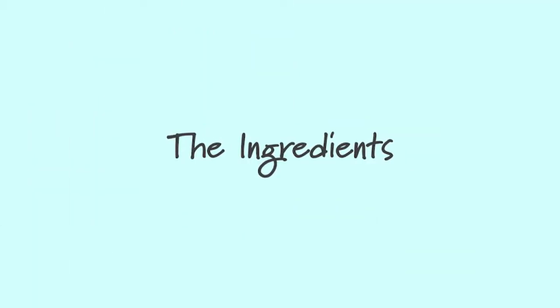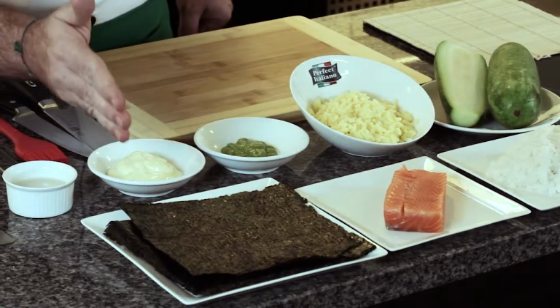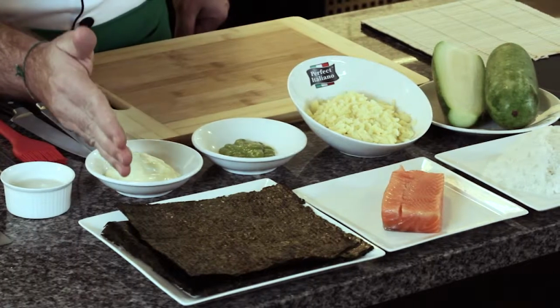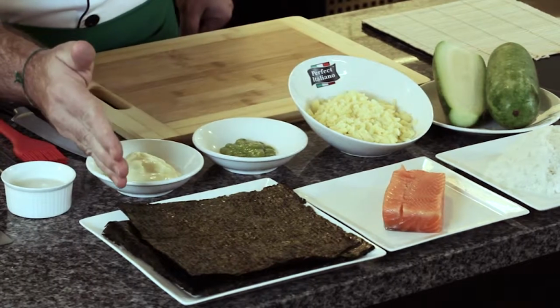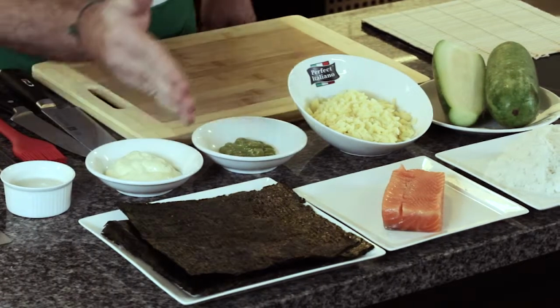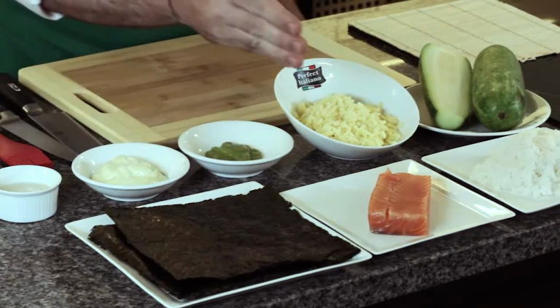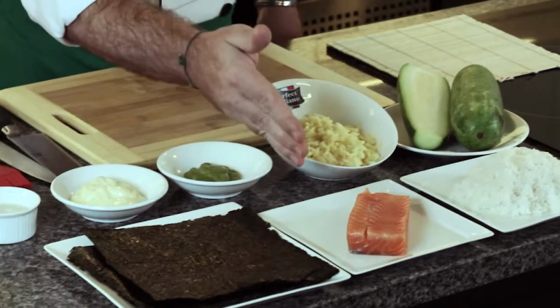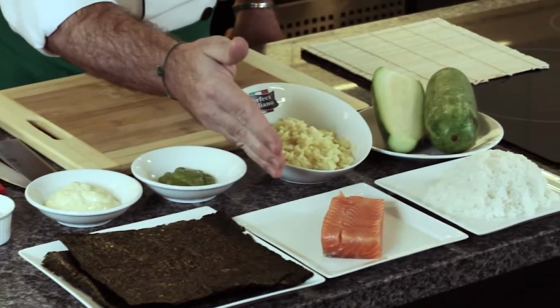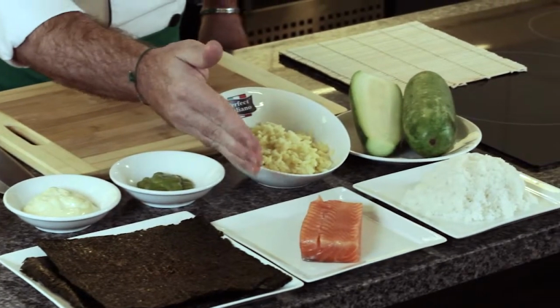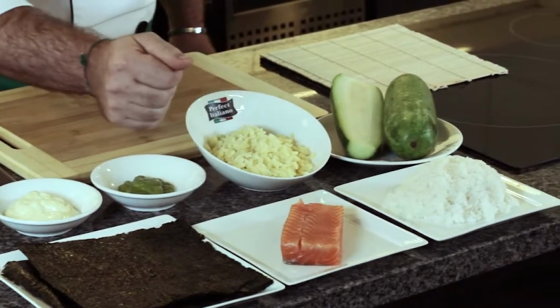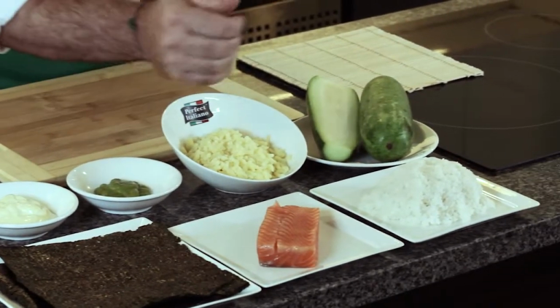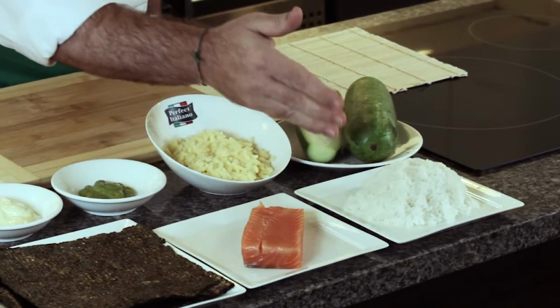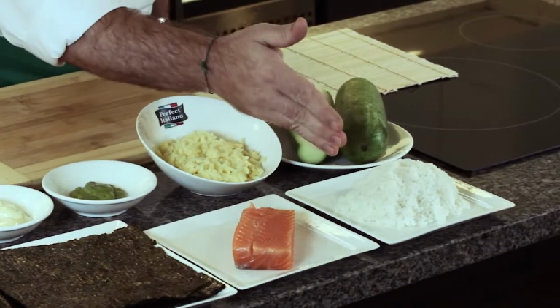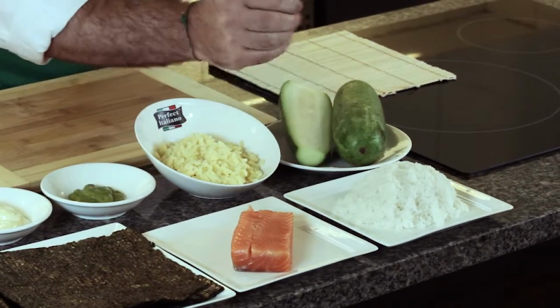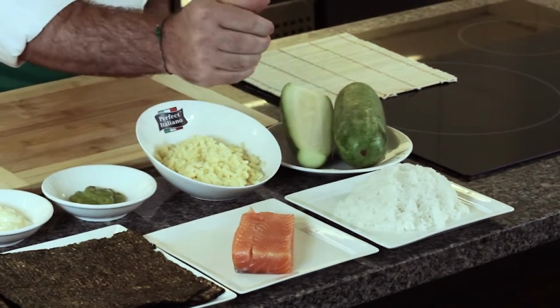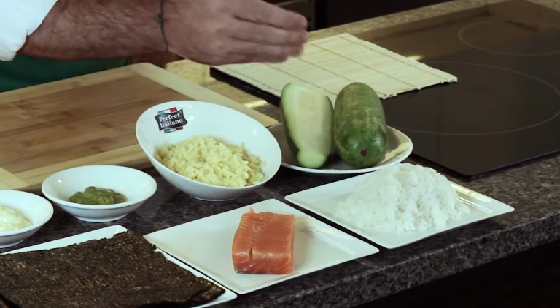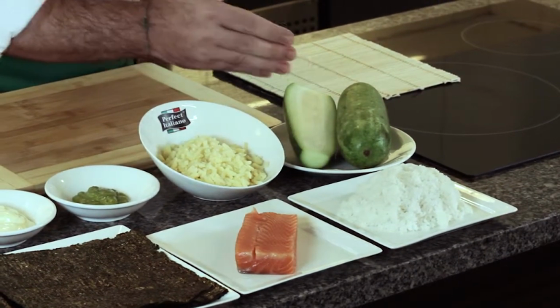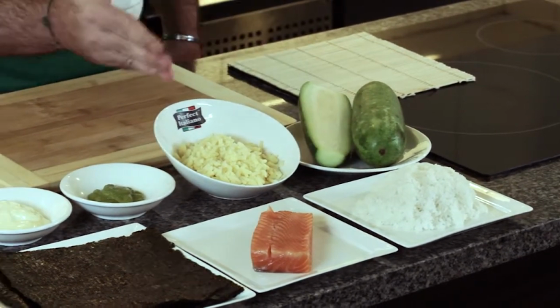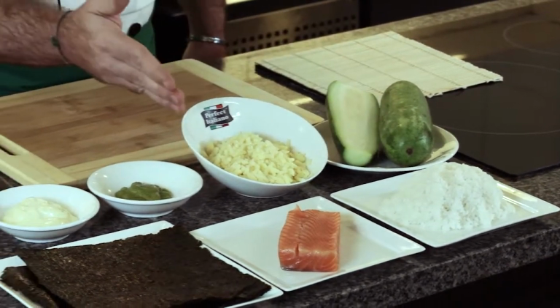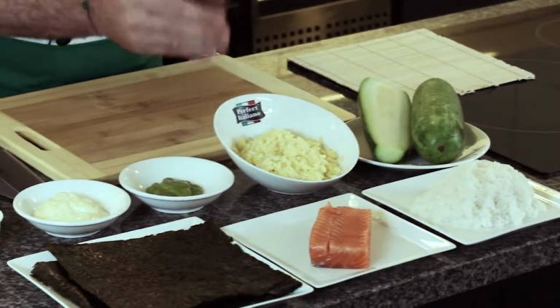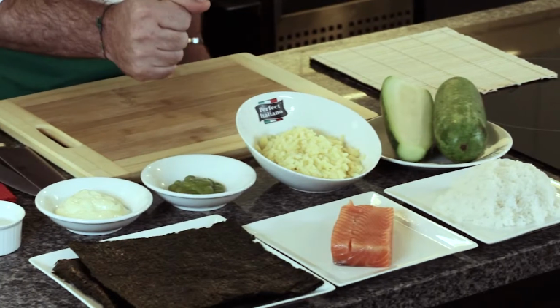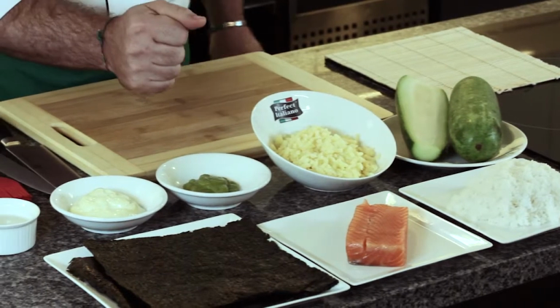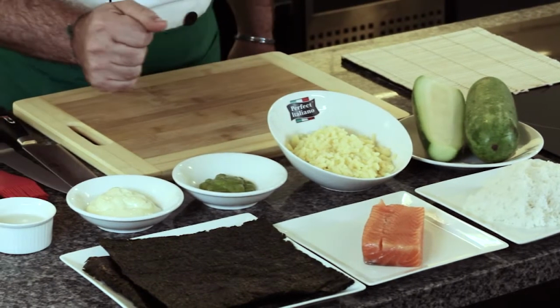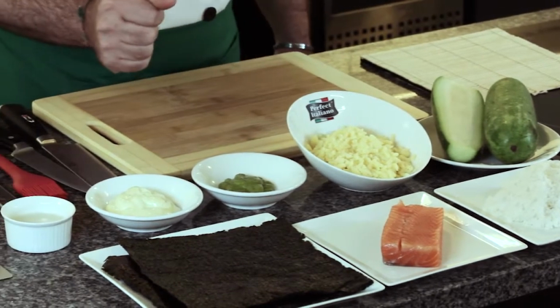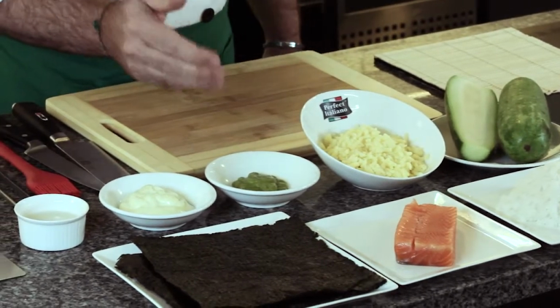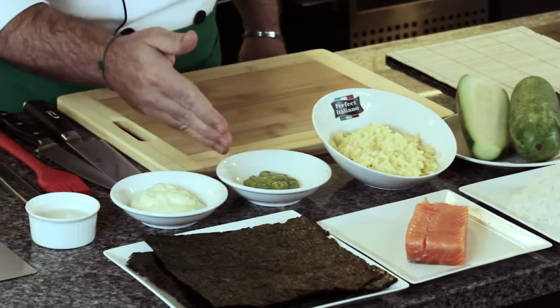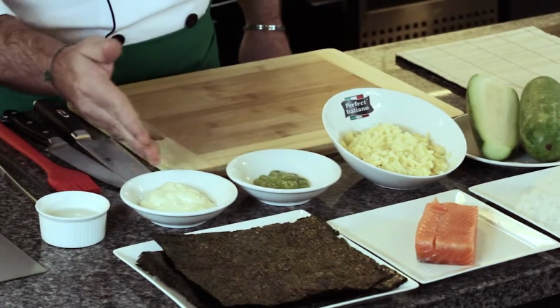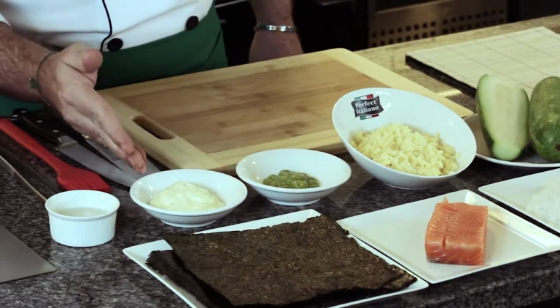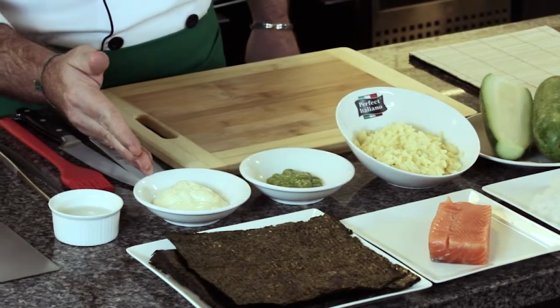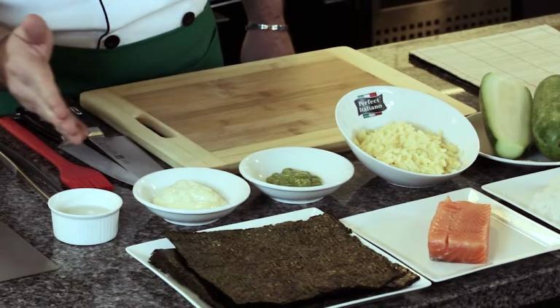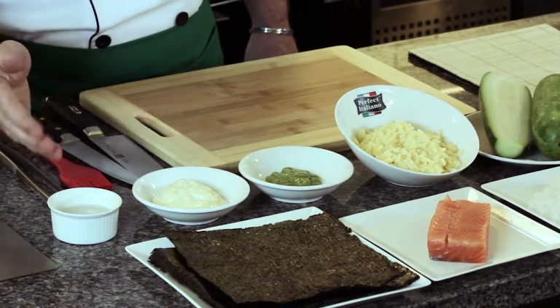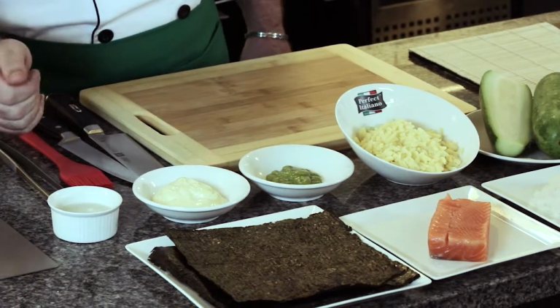The ingredients are: nori seaweeds, wild Scottish salmon, Japanese rice, cucumber, Perfect Italiano mozzarella grated cheese, wasabi, mayonnaise, and some rice vinegar.